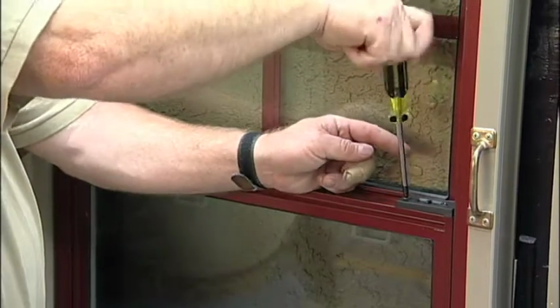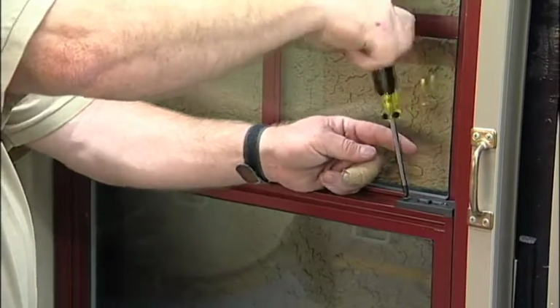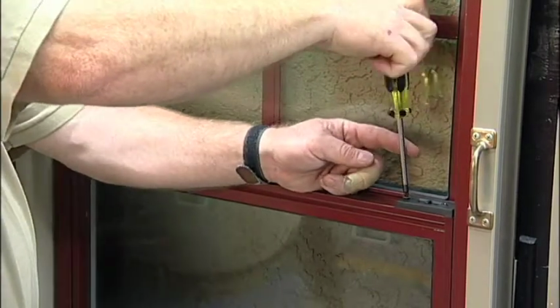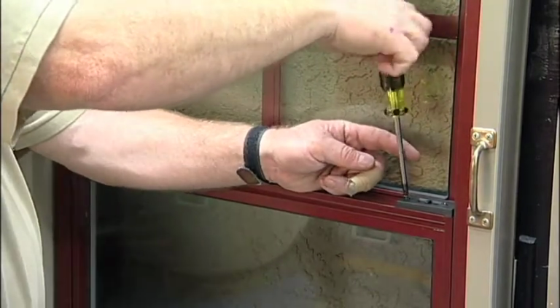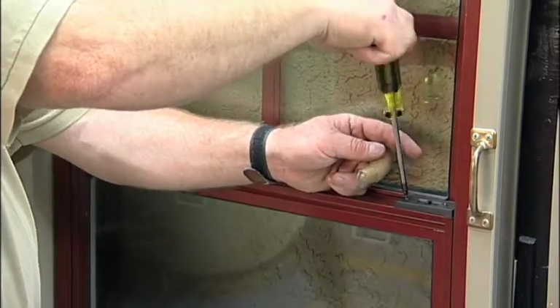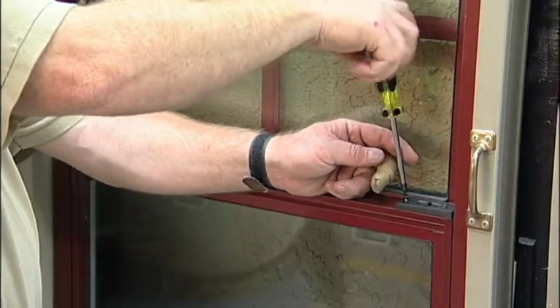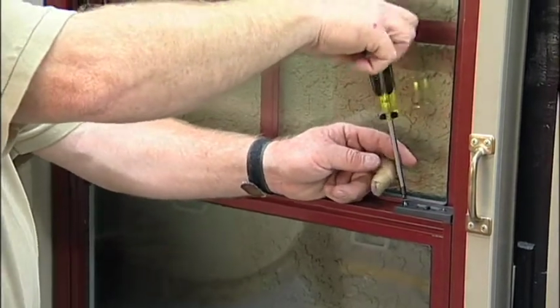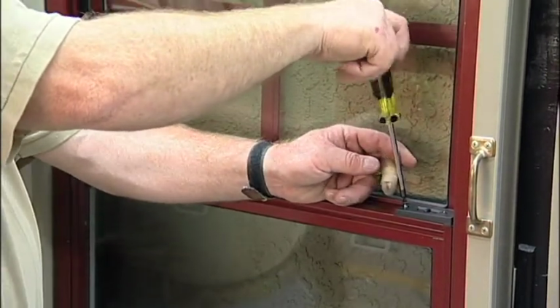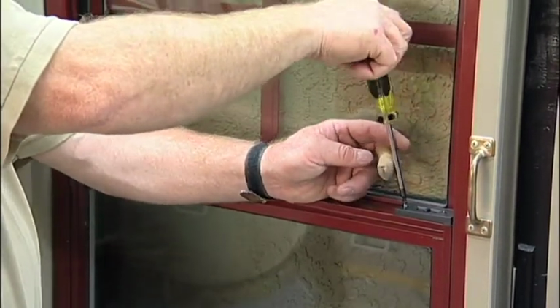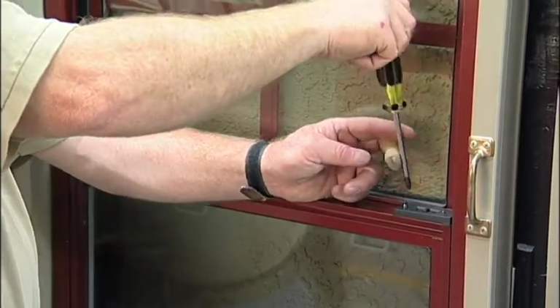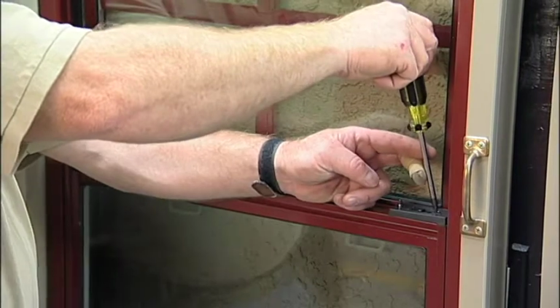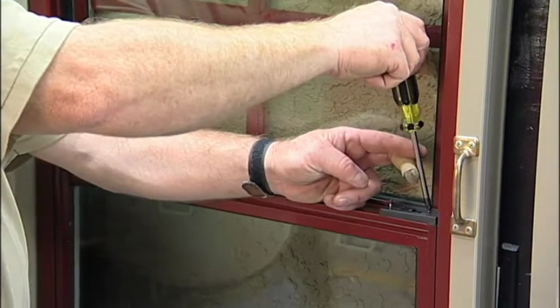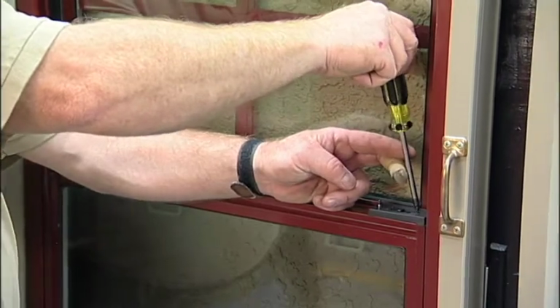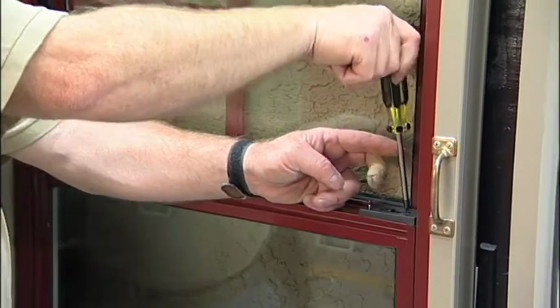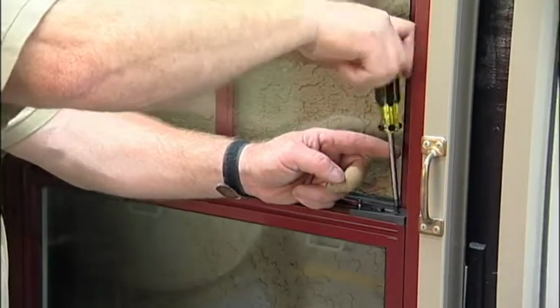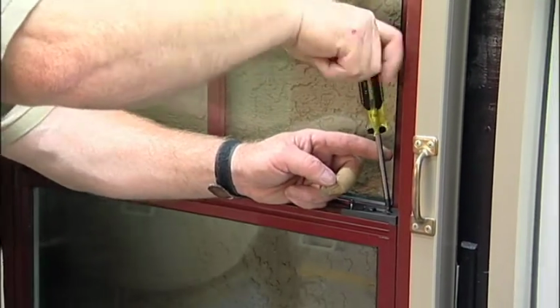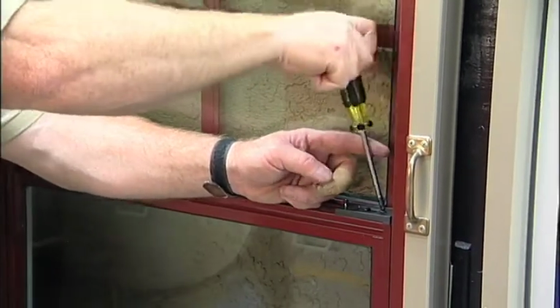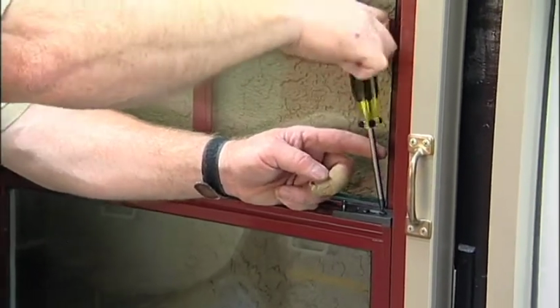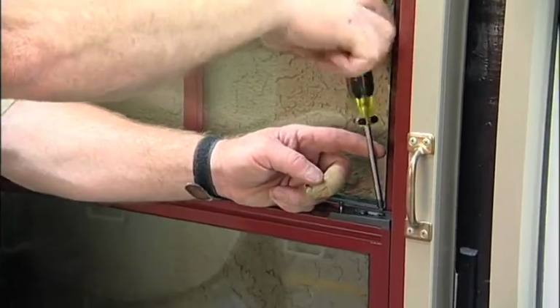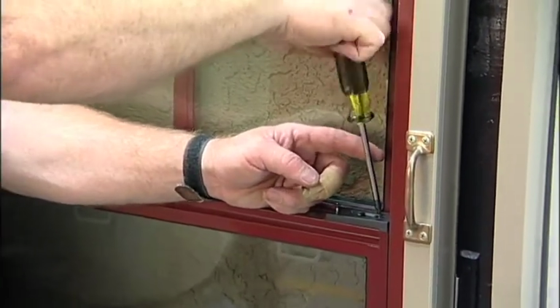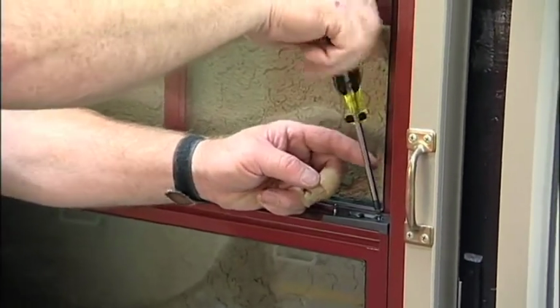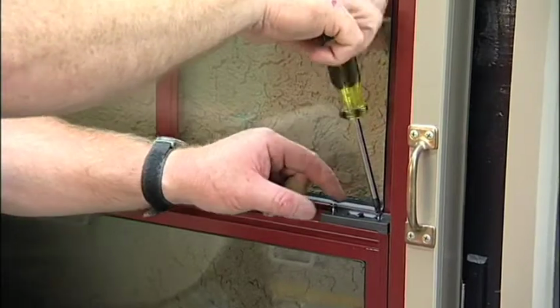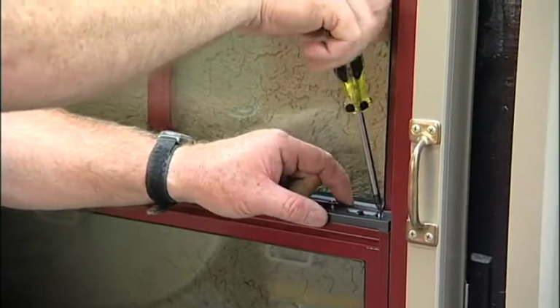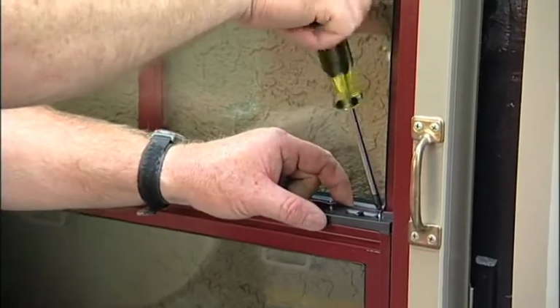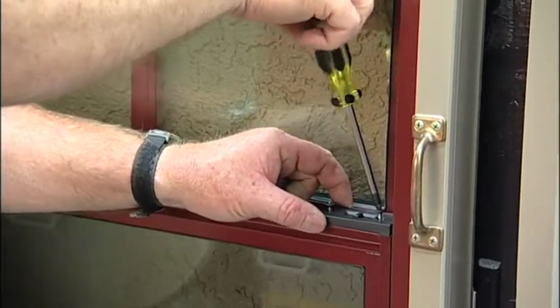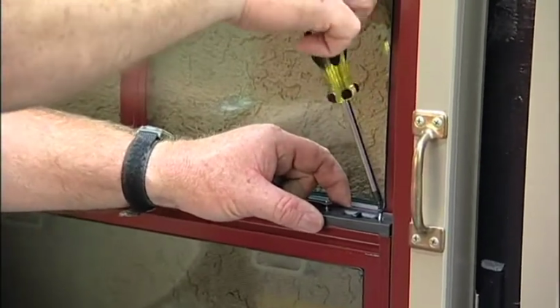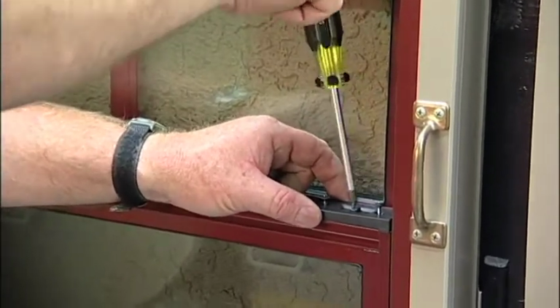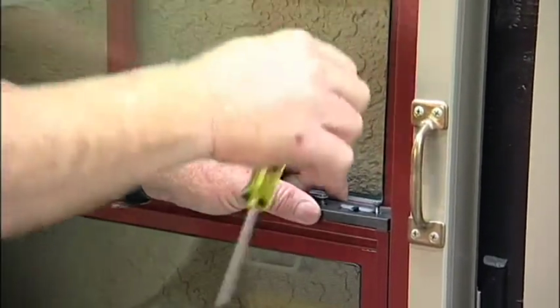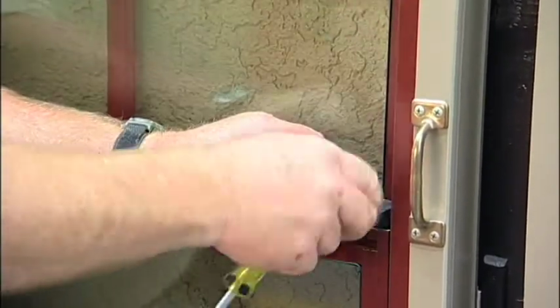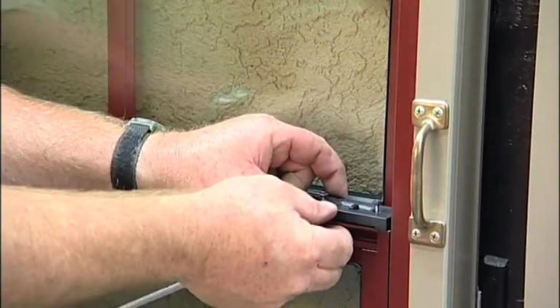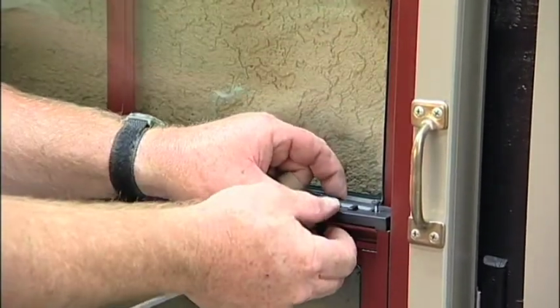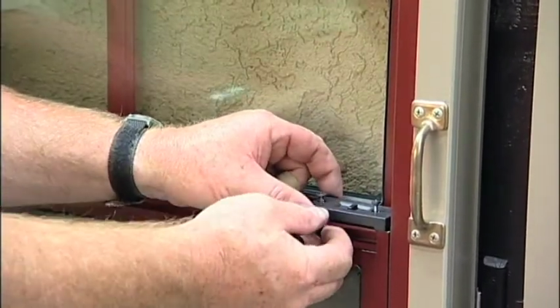Counterclockwise on the back screw, counterclockwise on the front screw. Then the tilt latch can be removed.